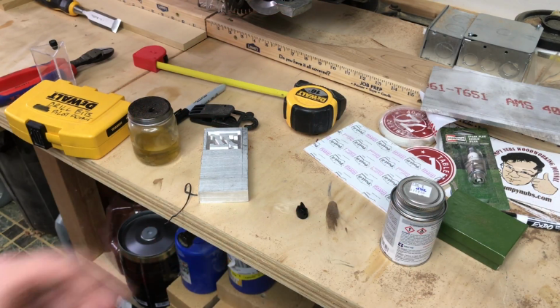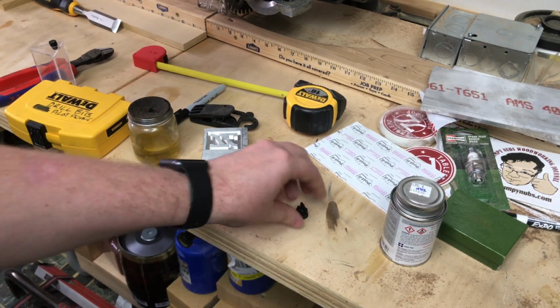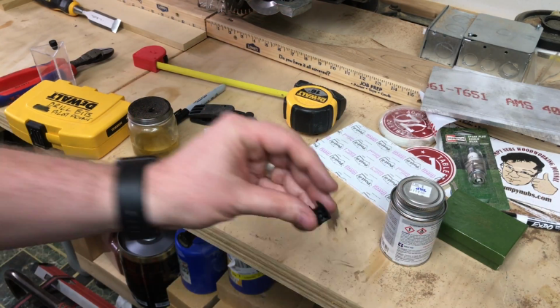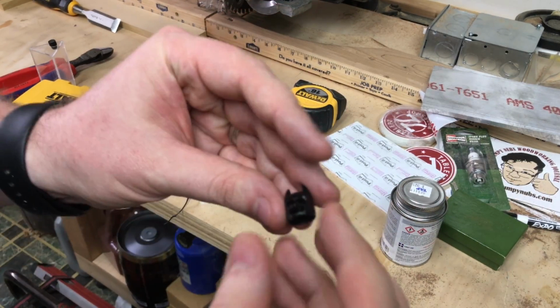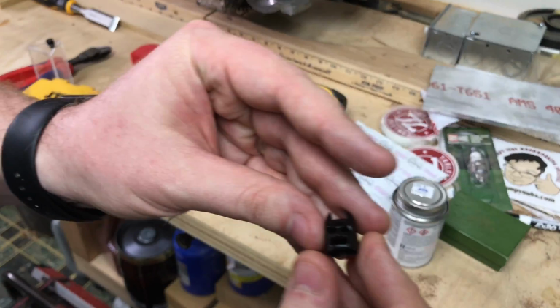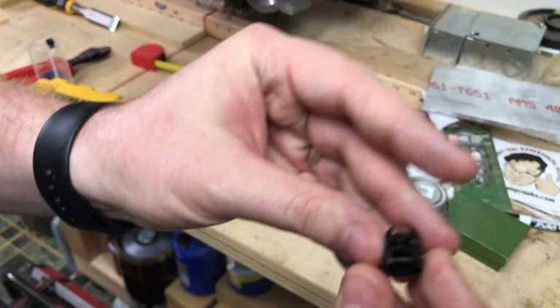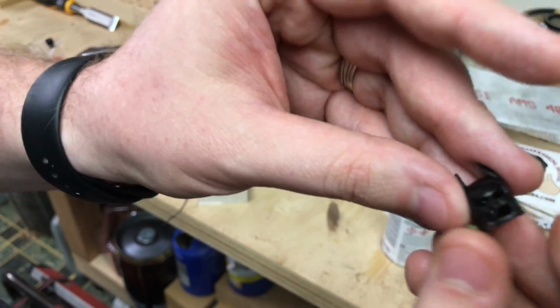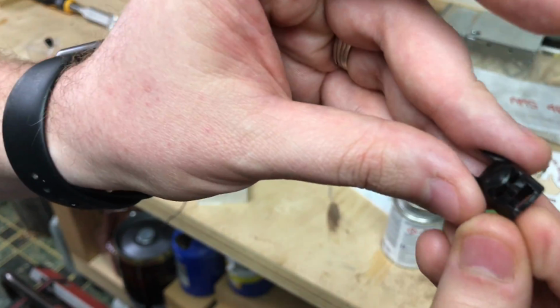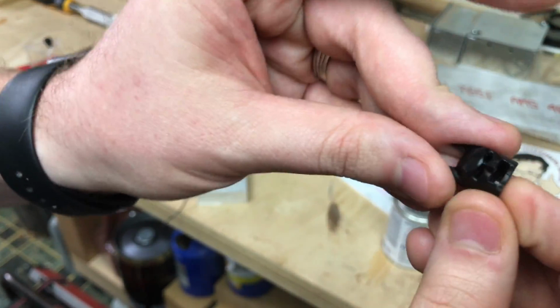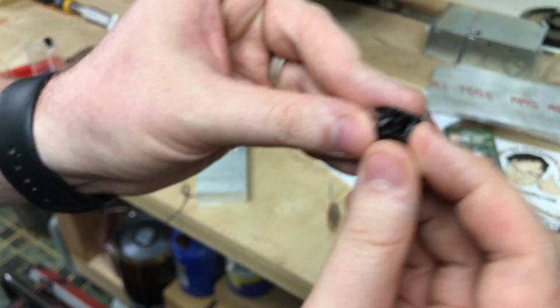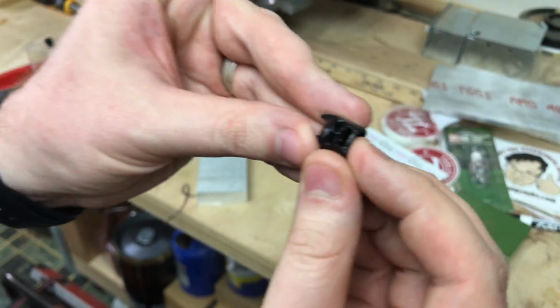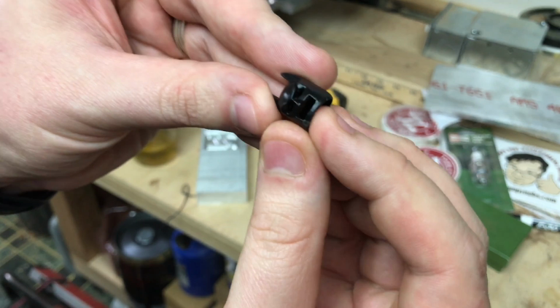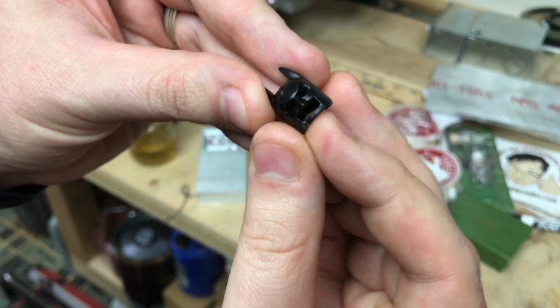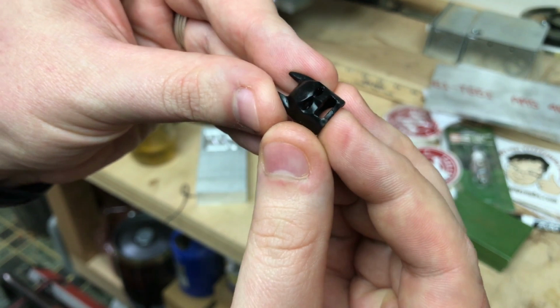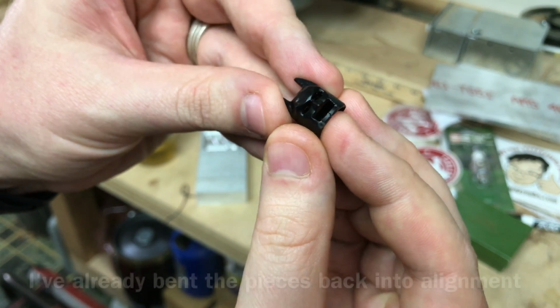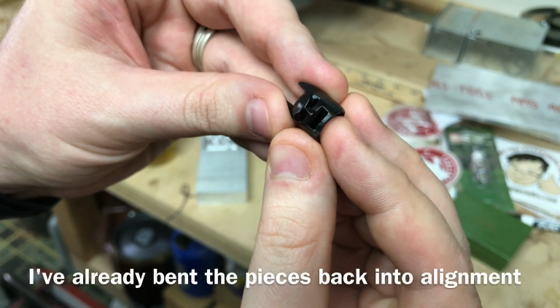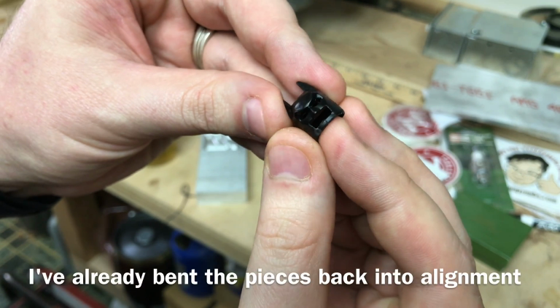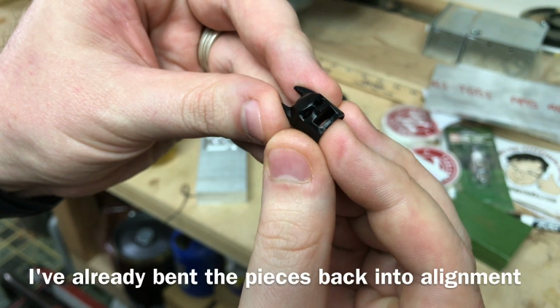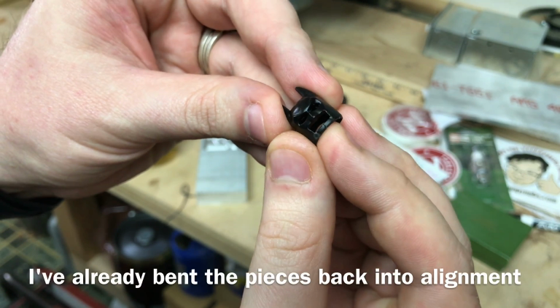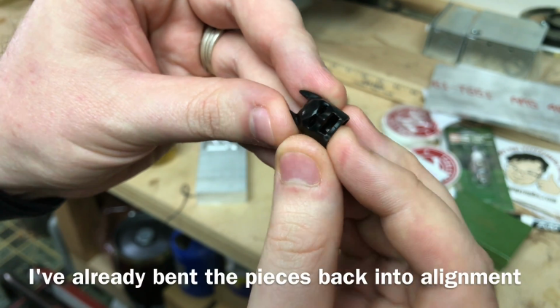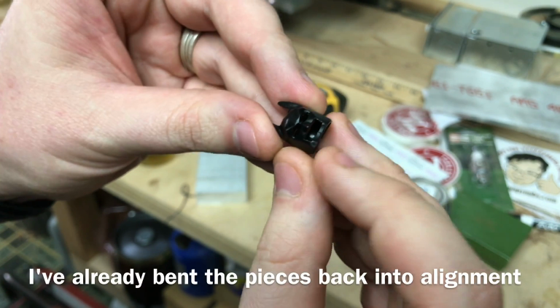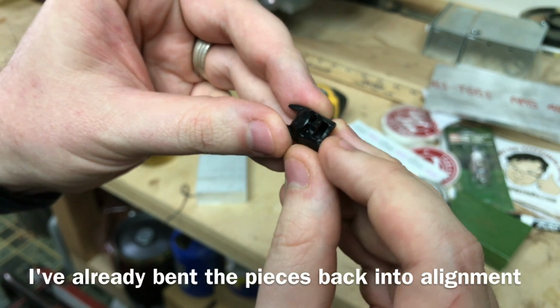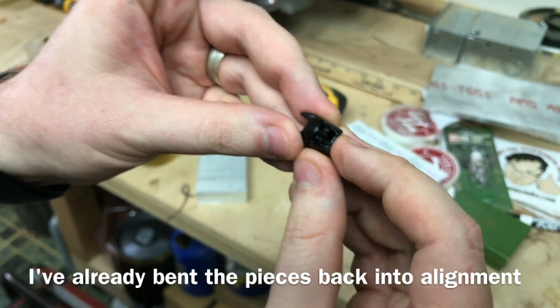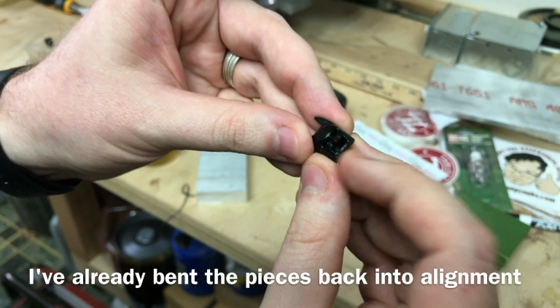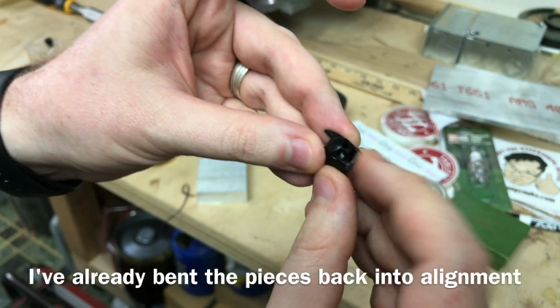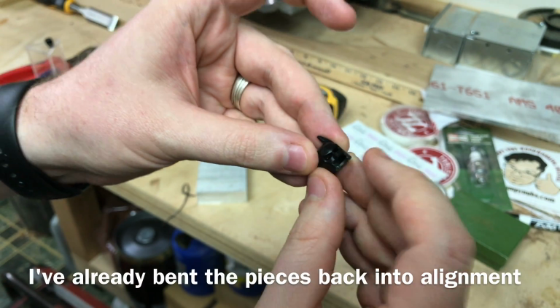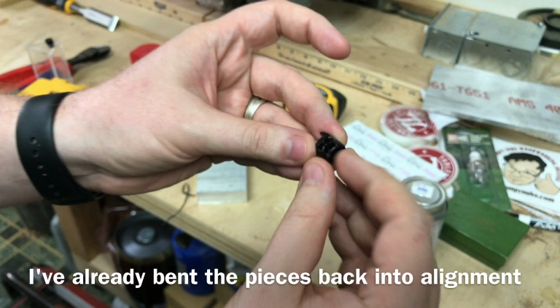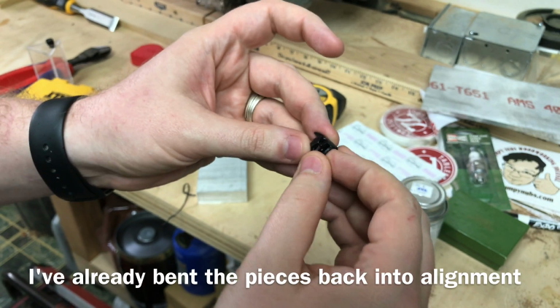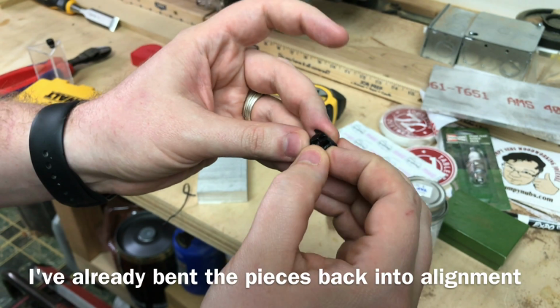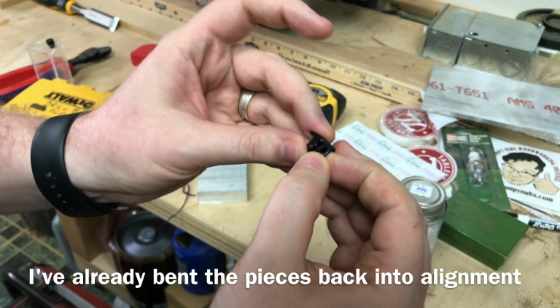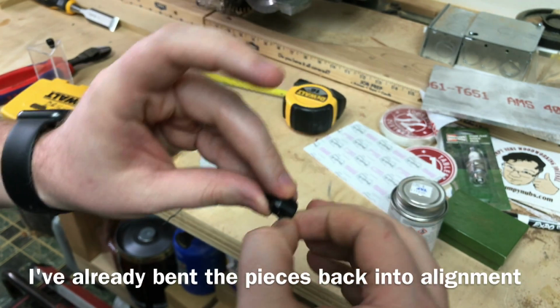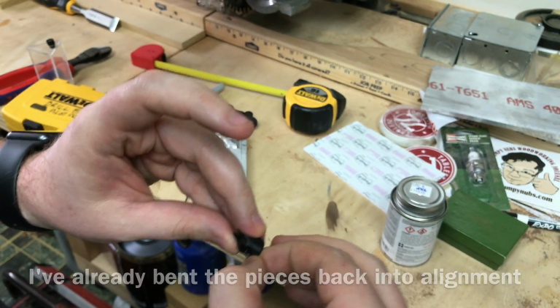I'm going to try something real fast. My son stepped on this — it's the helmet to one of his Lego Batmans, and it cracked the under jaw here, like always happens.